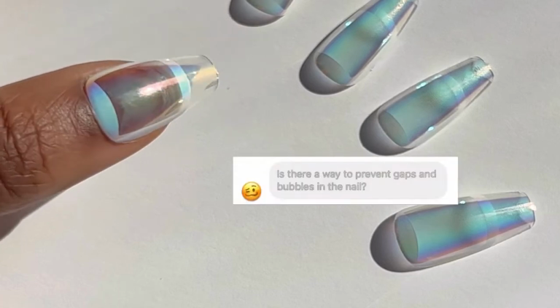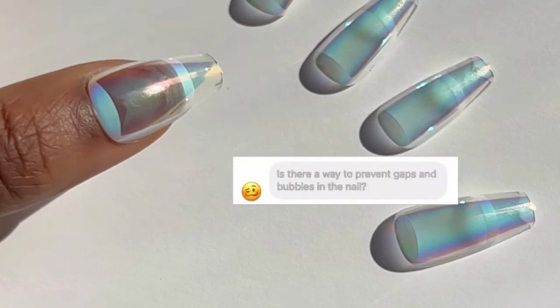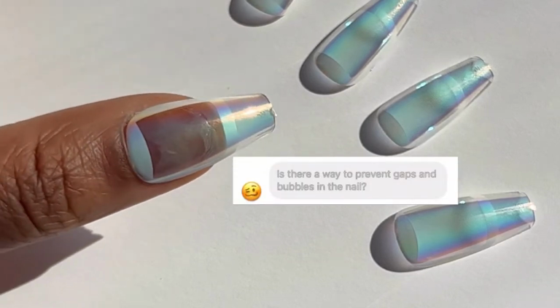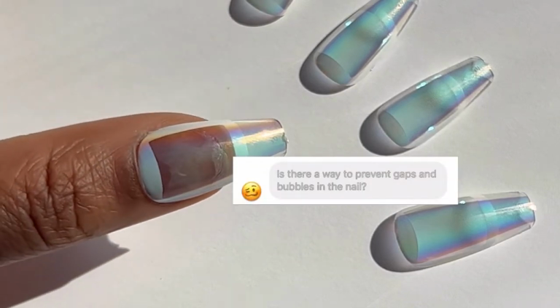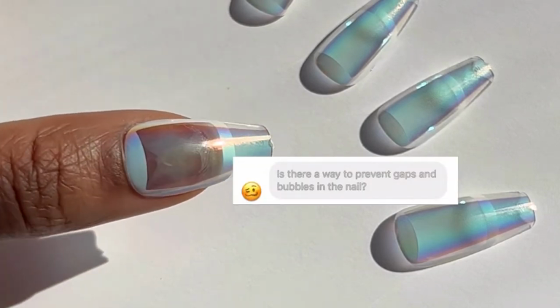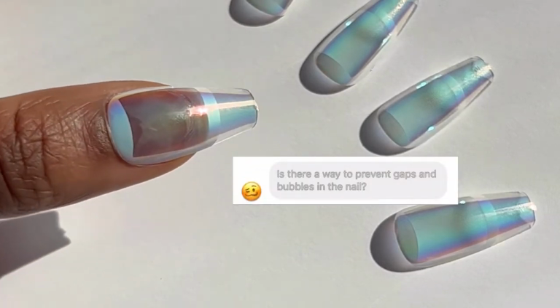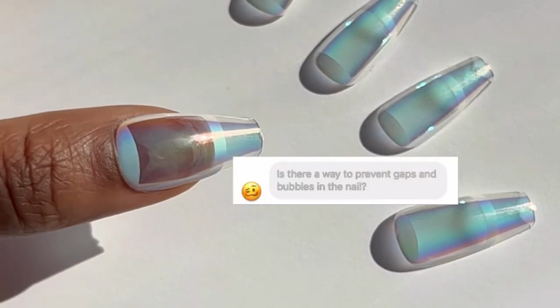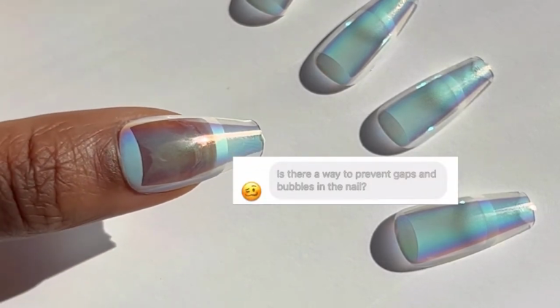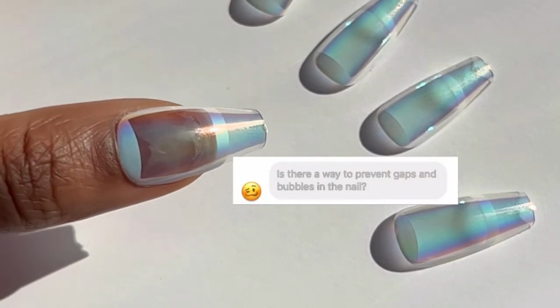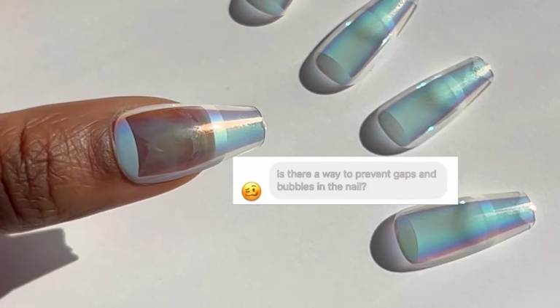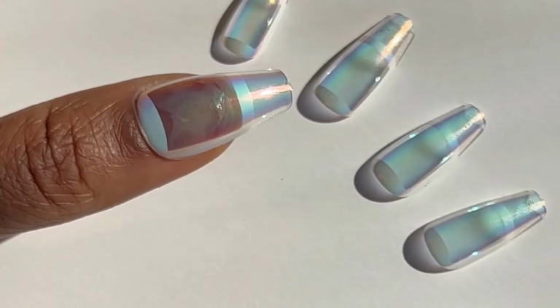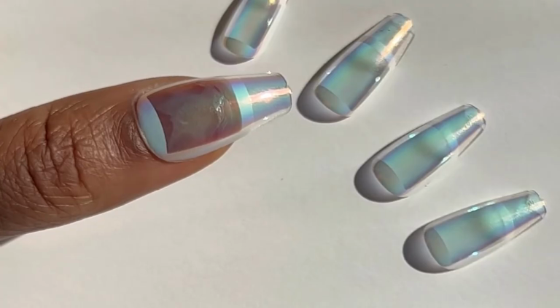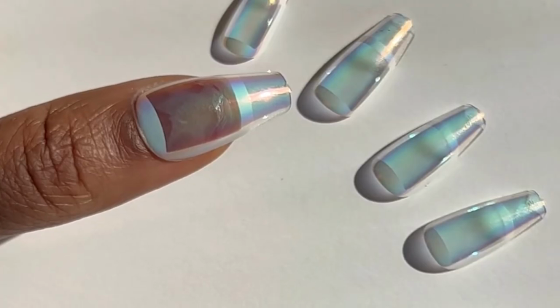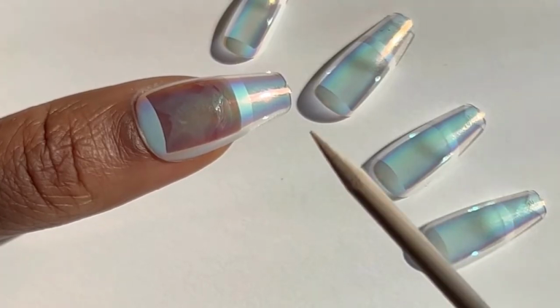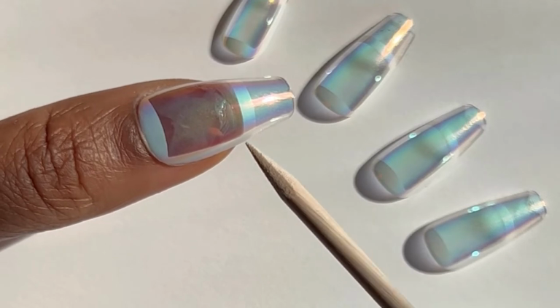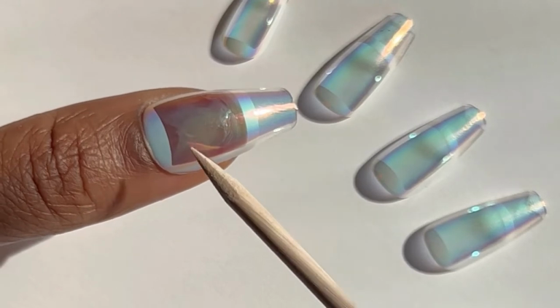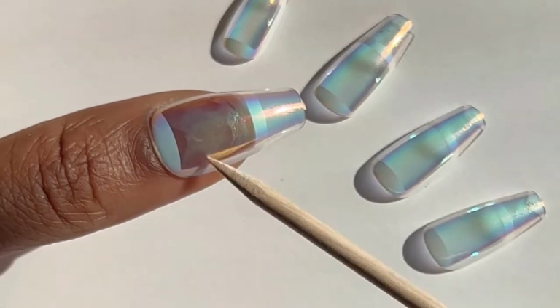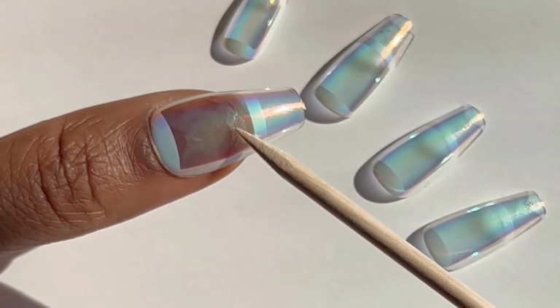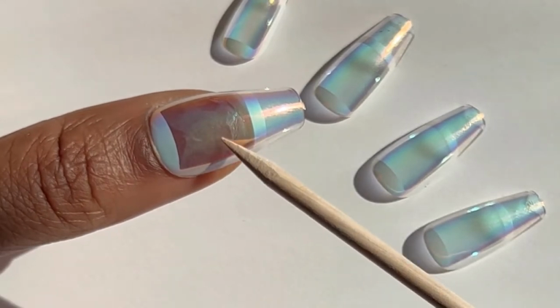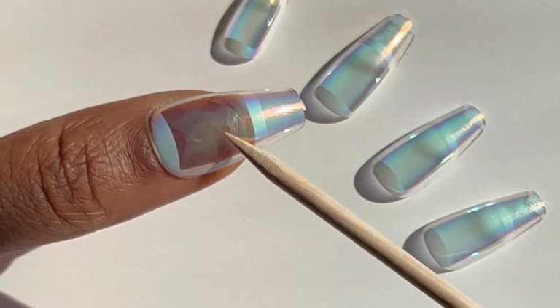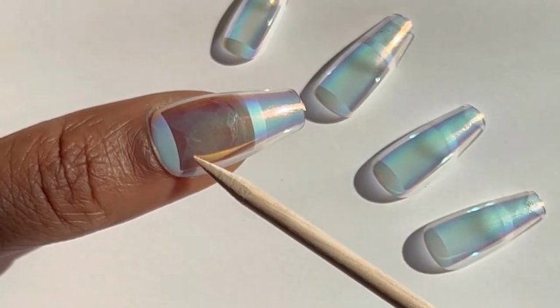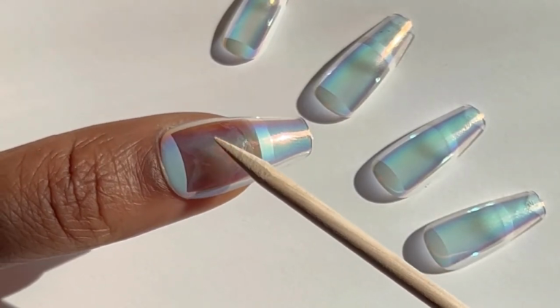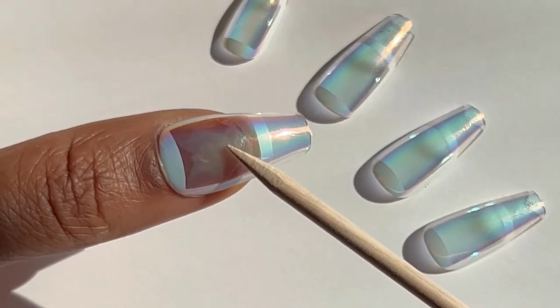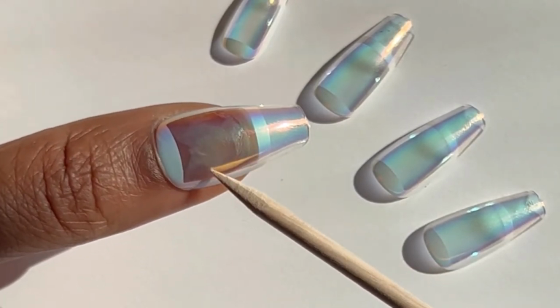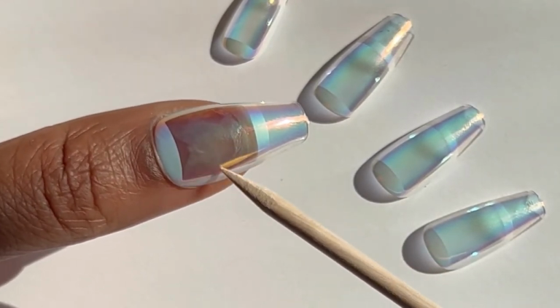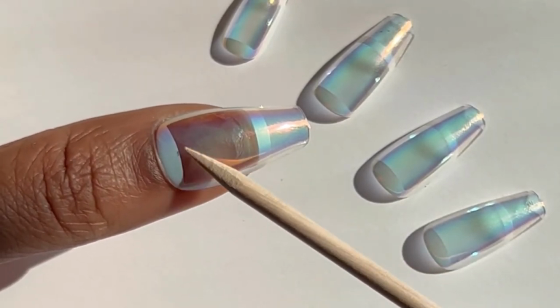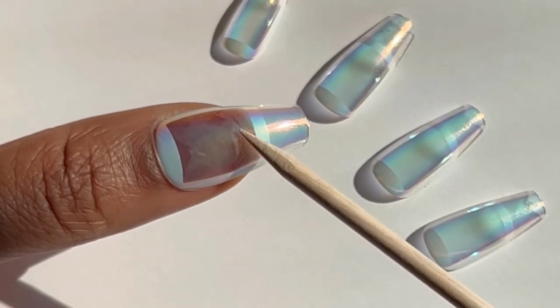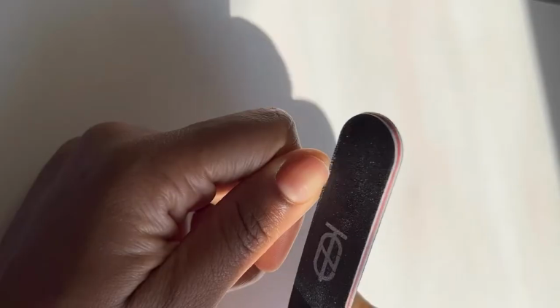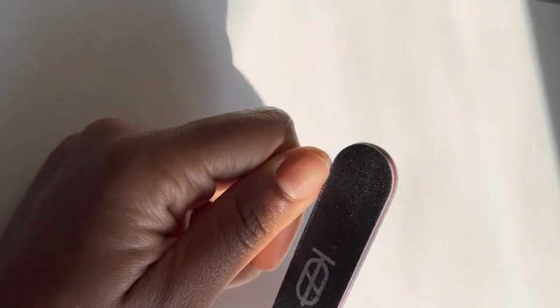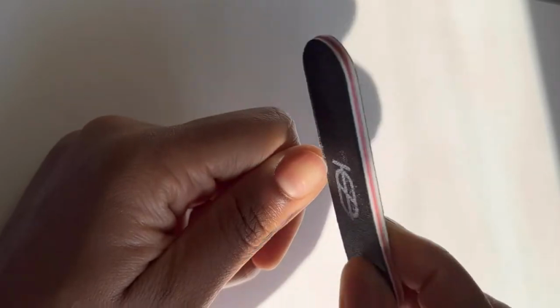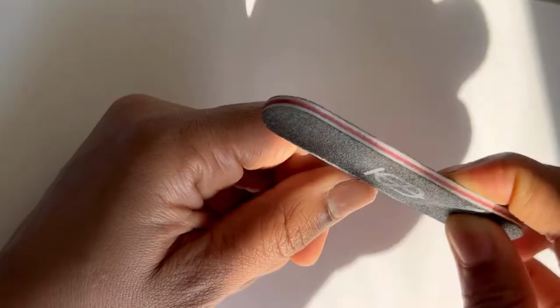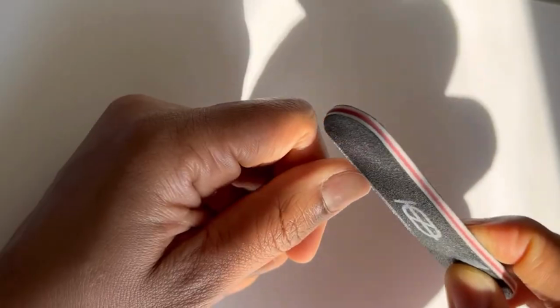If one person asks, chances are someone else is wondering it too. These little air pockets normally appear when applying press-on nails using nail glue. Here's a little trick for the seamless press-on manicure.